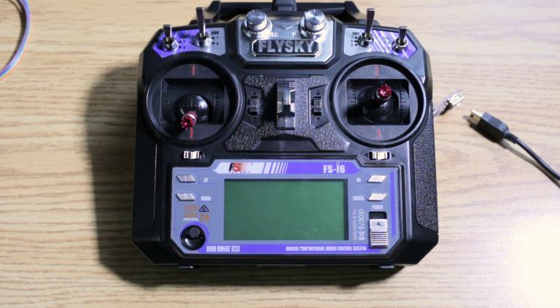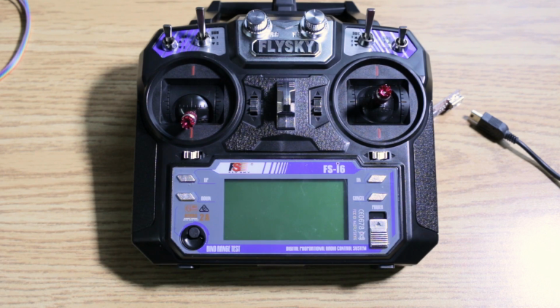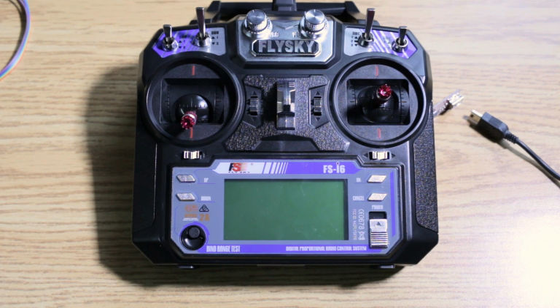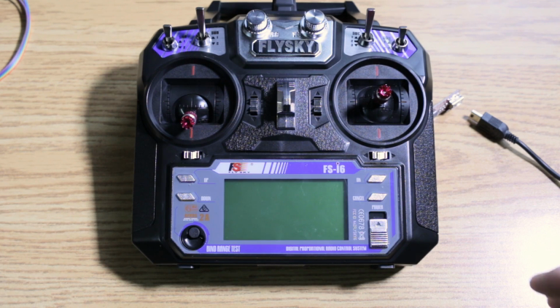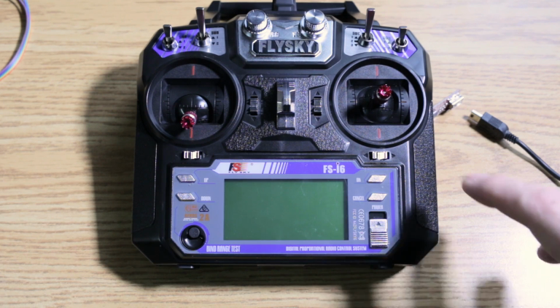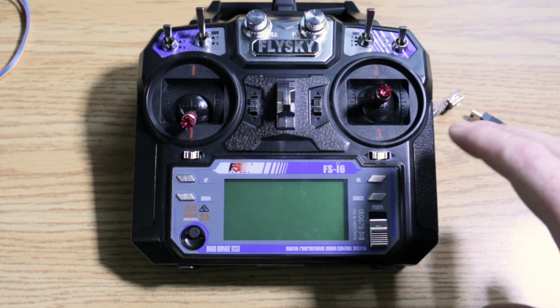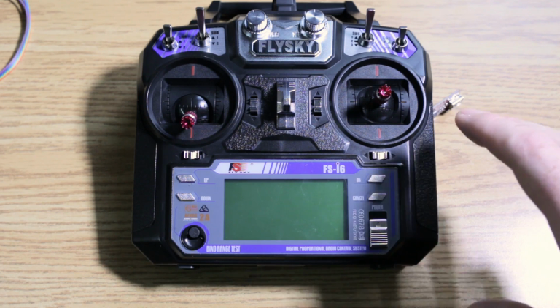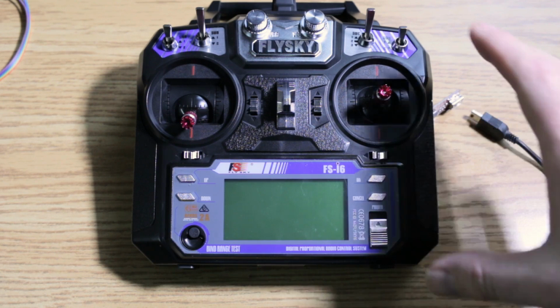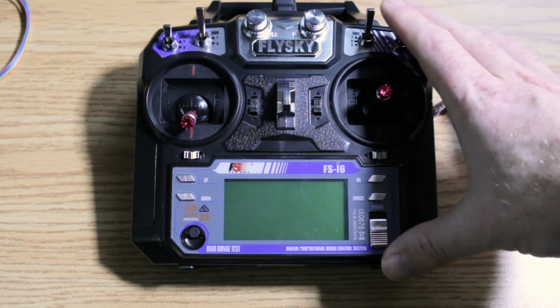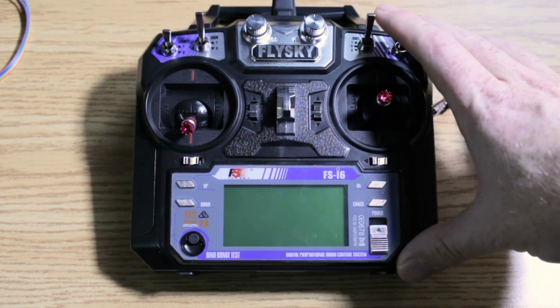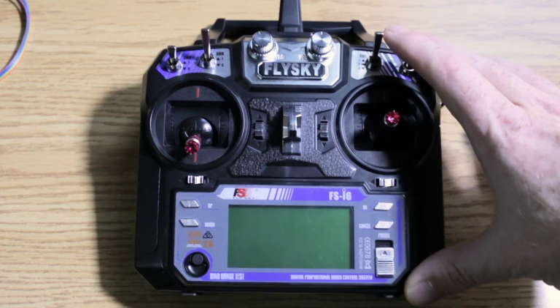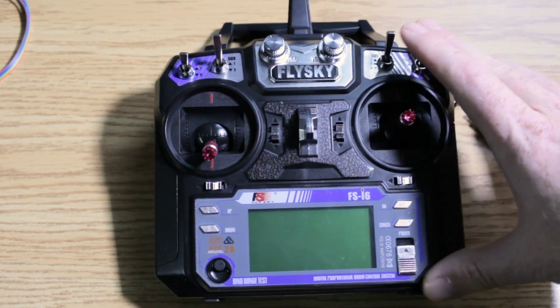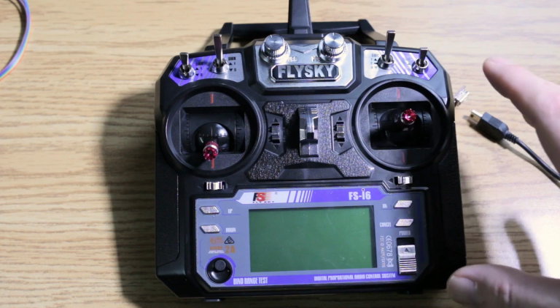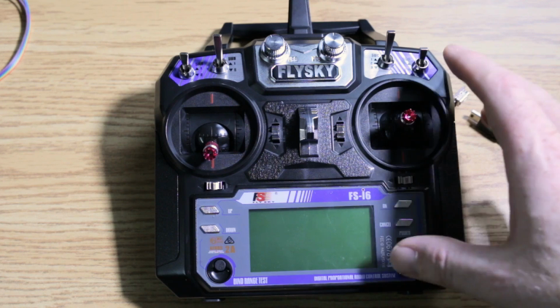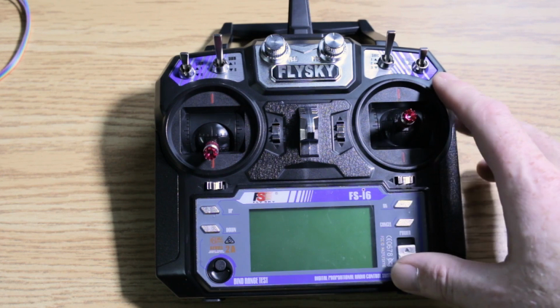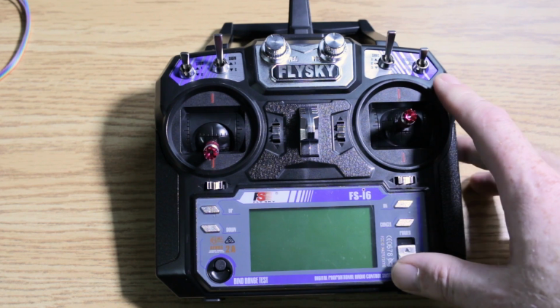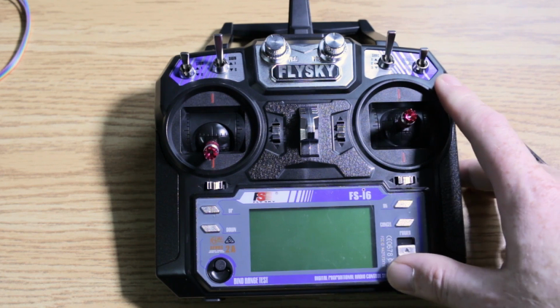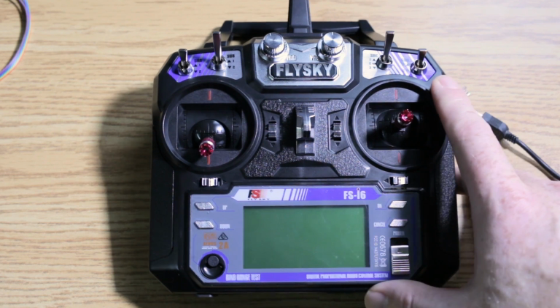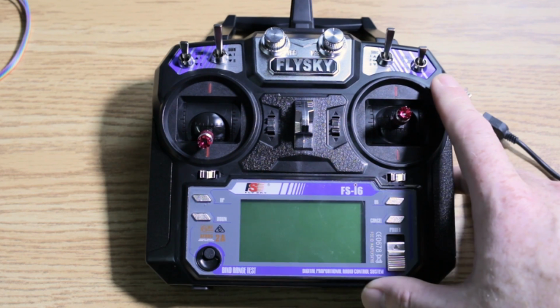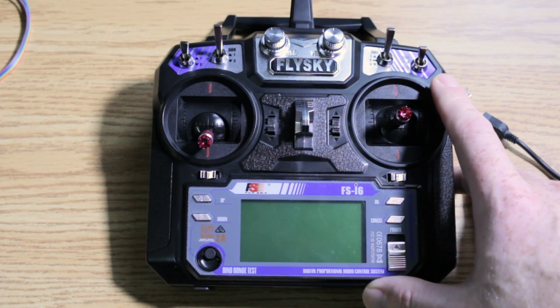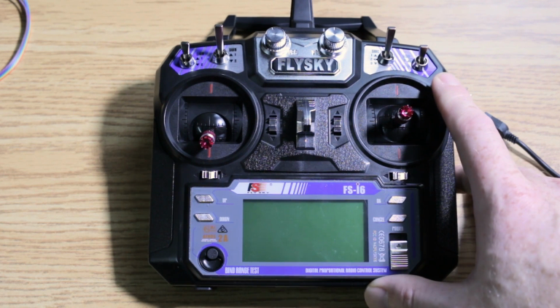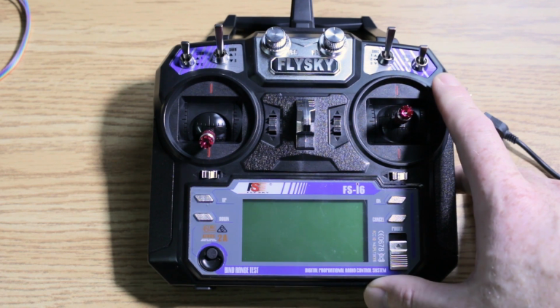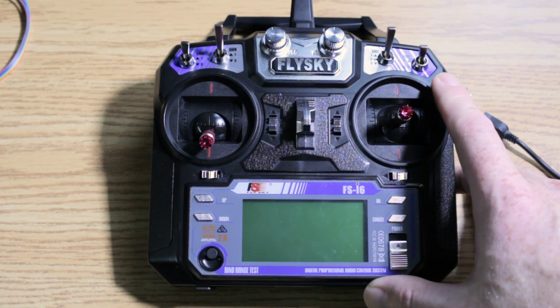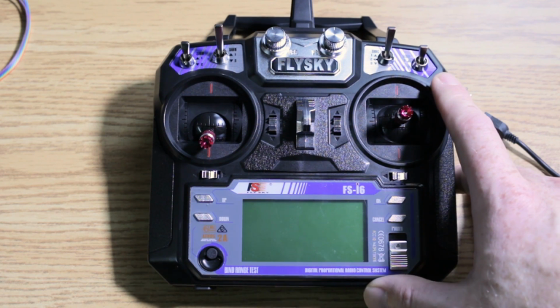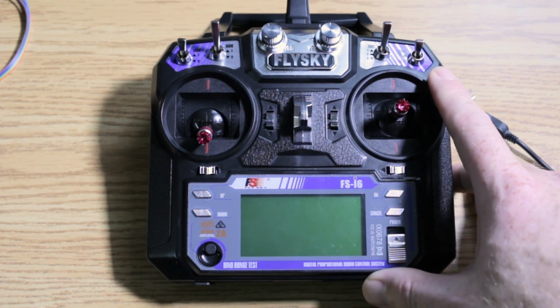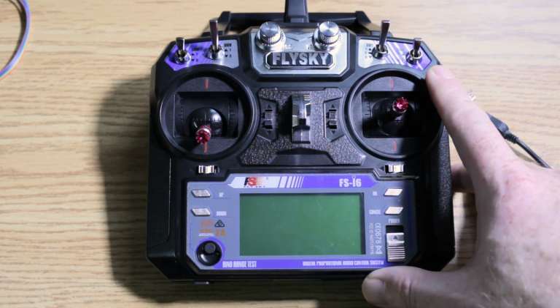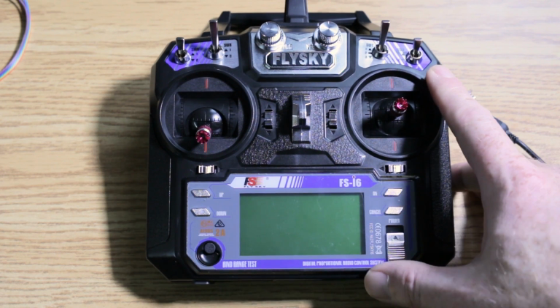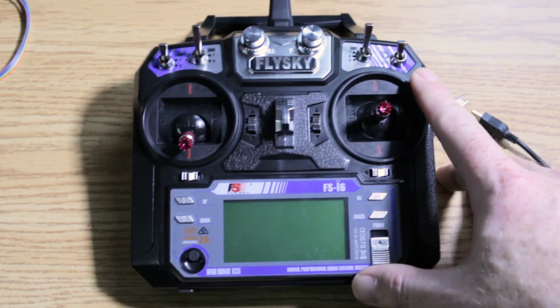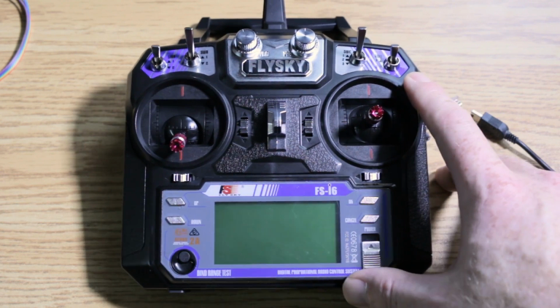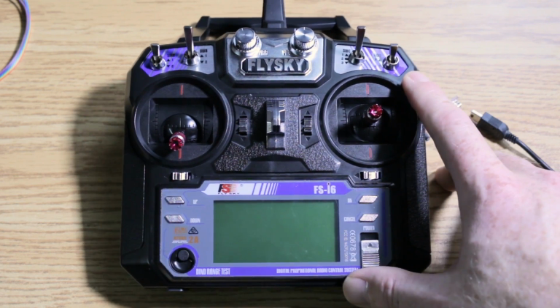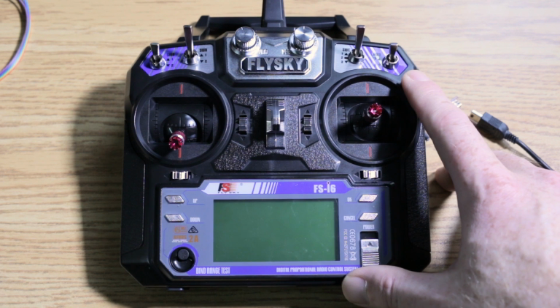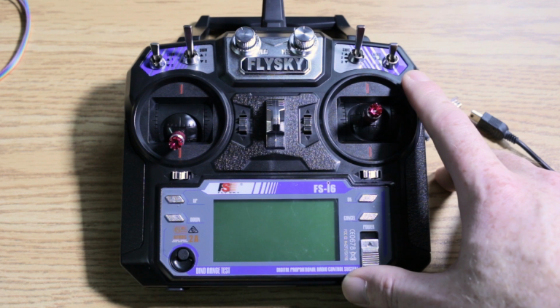Welcome back to the channel guys. Quick one today. We're going to take this cheap FlySky 6-channel i6 radio and convert it to a 10-channel with a simple firmware upgrade.